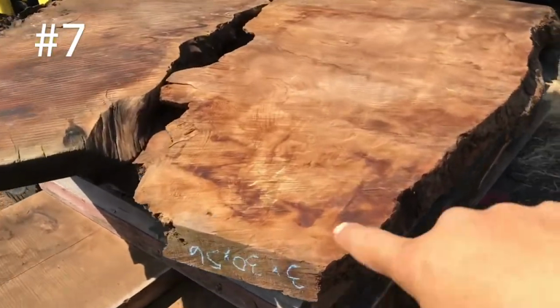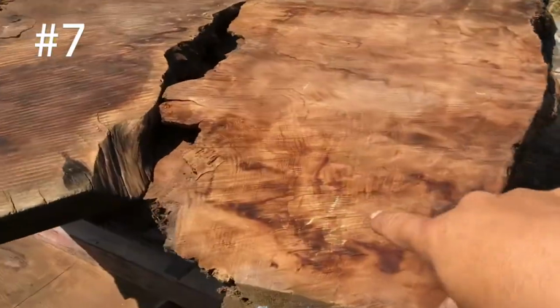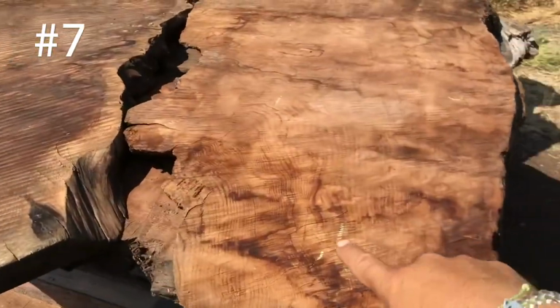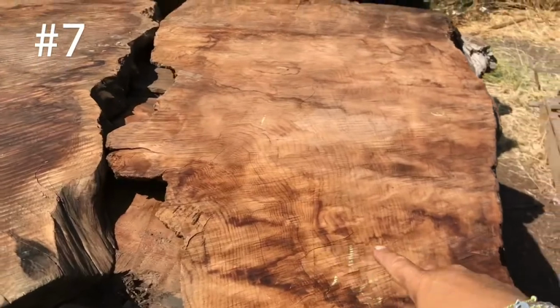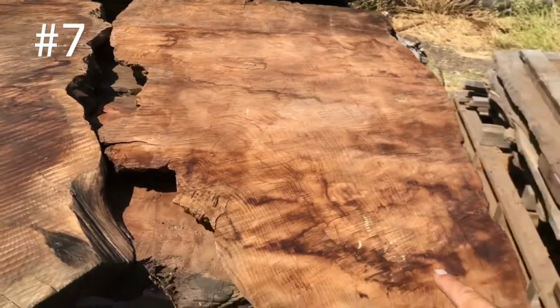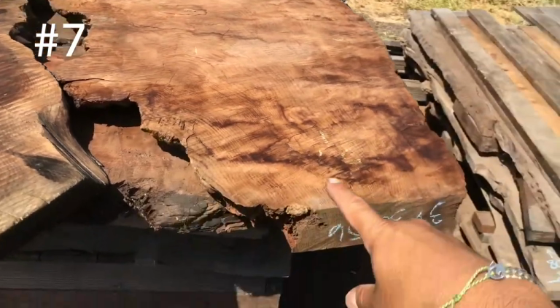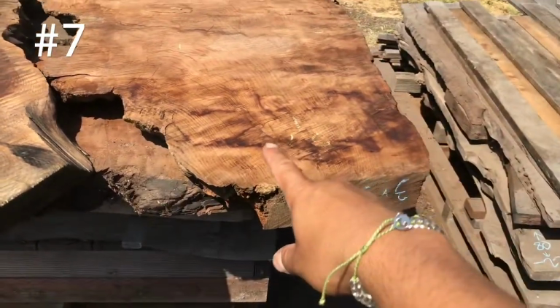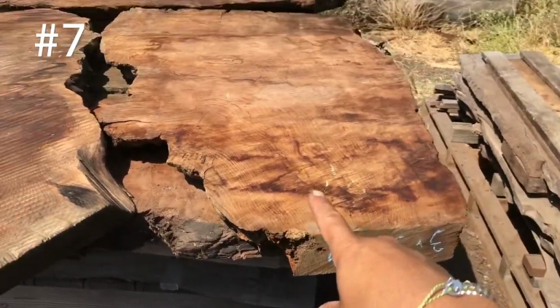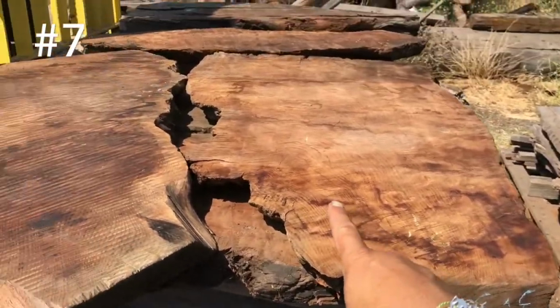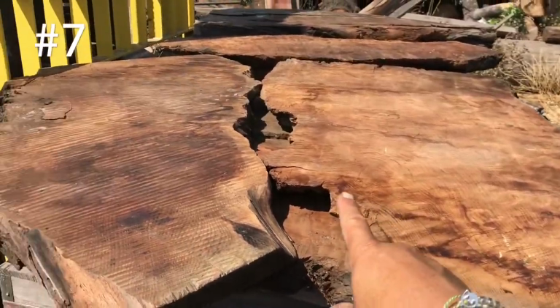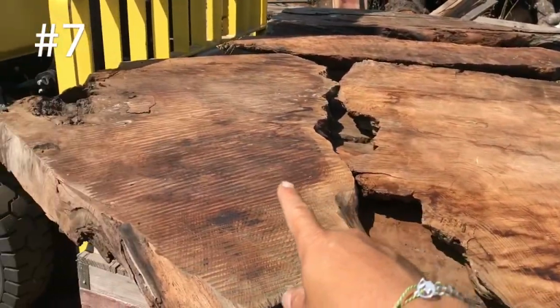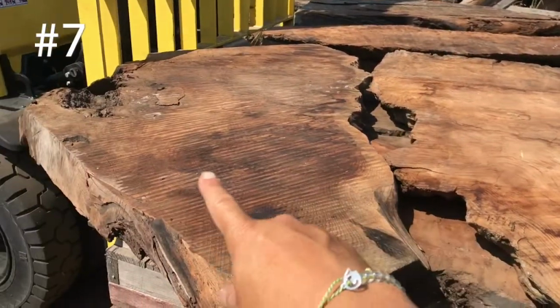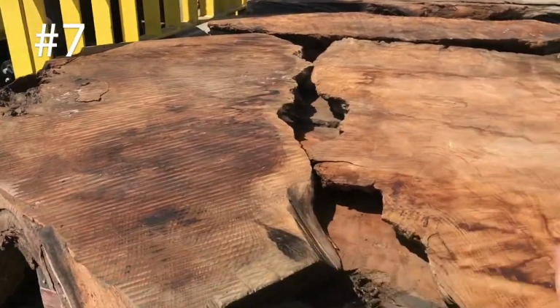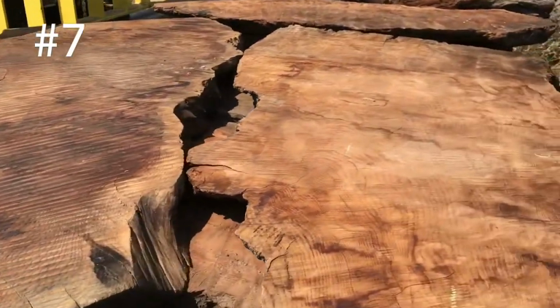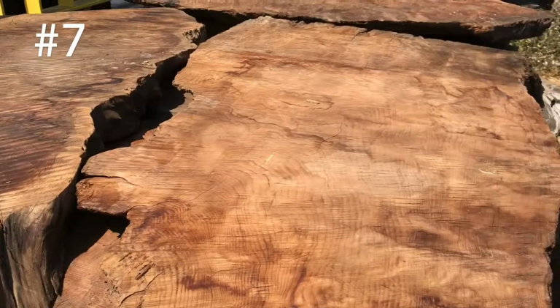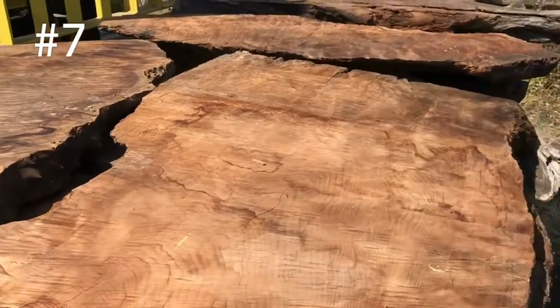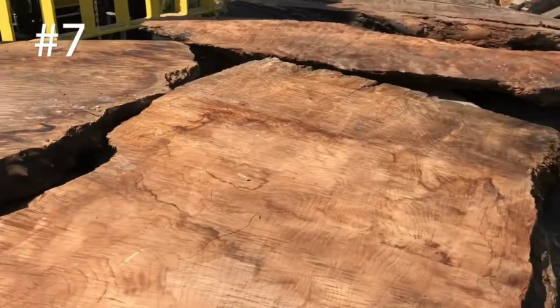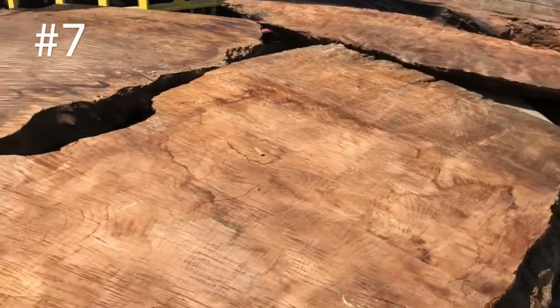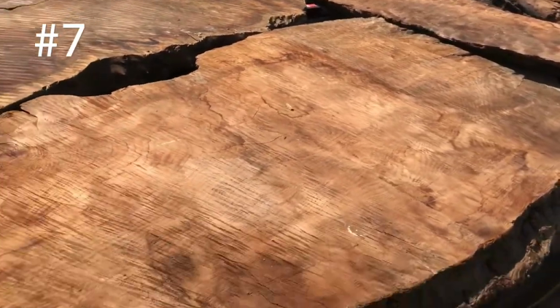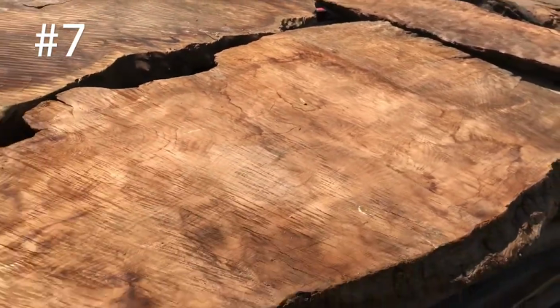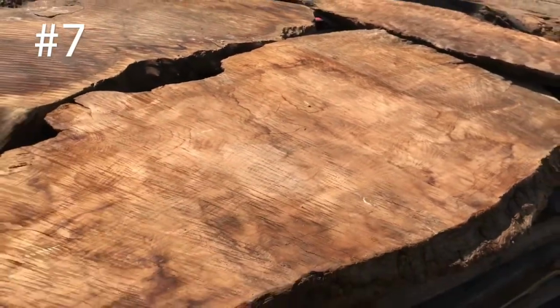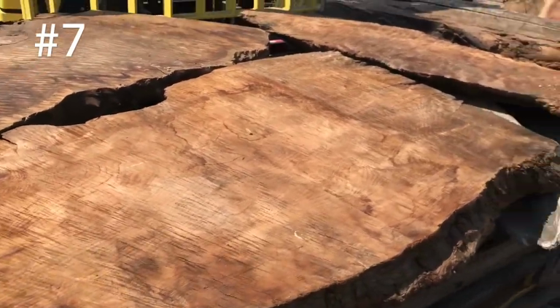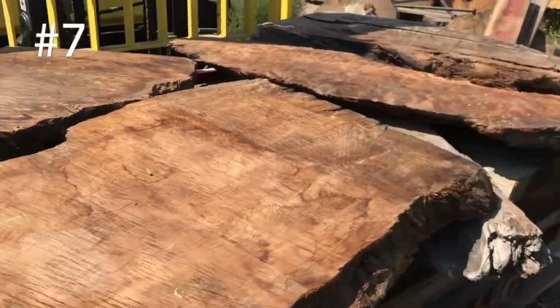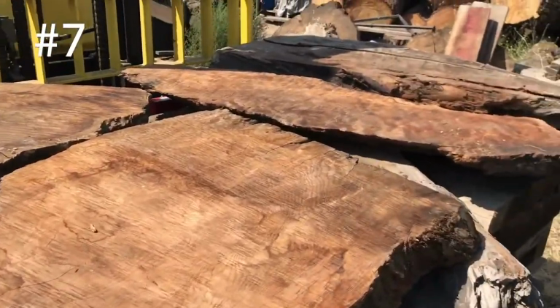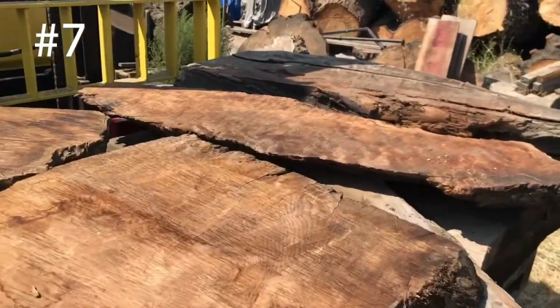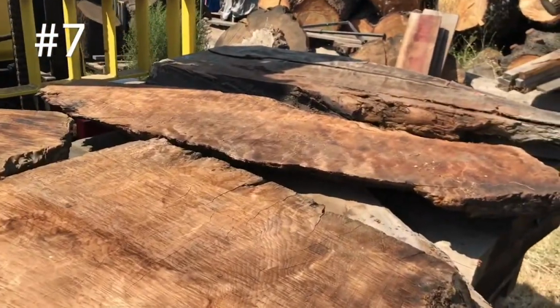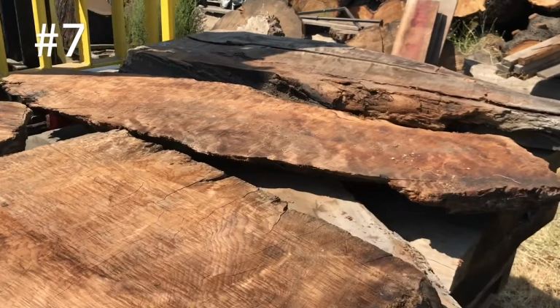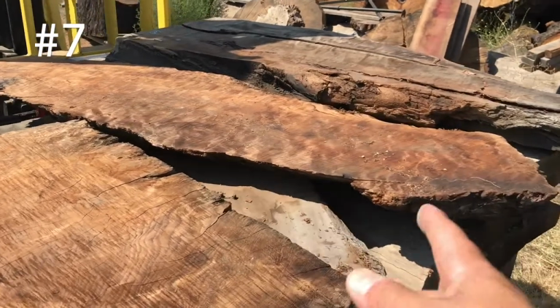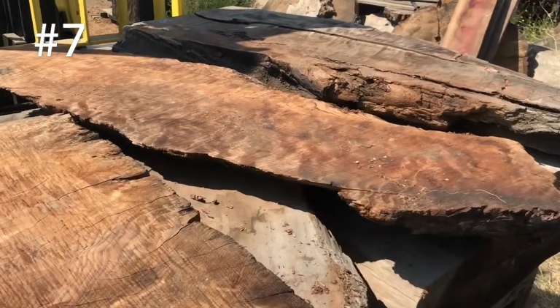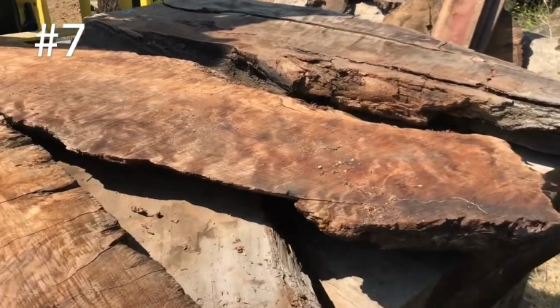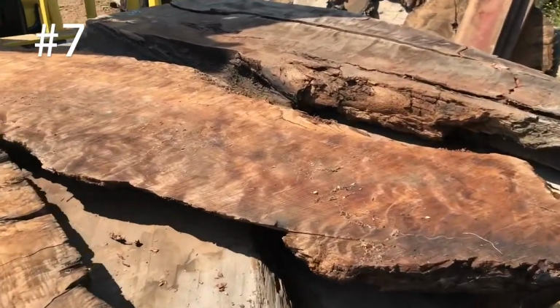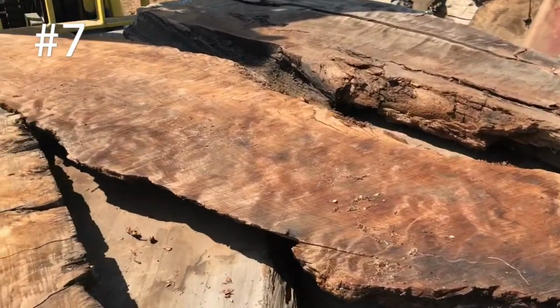3 inch by 30 inch by 56 inch curly redwood old growth roots — a couple of those, roughly that size. These have been just lightly sanded, just kind of show off some of the grain. You can see the grain there — that's just killer looking.